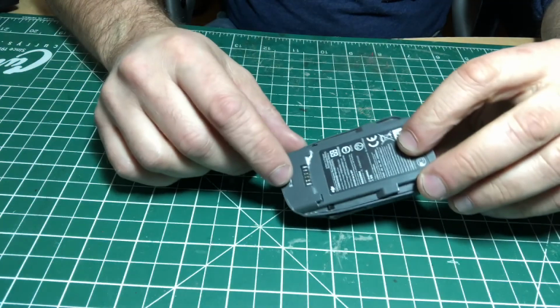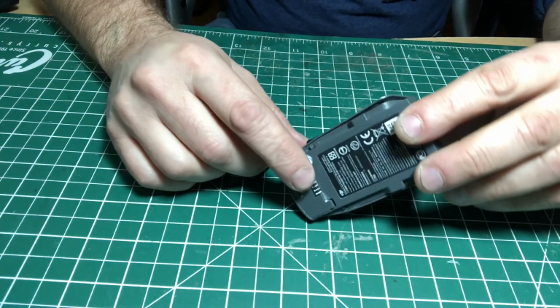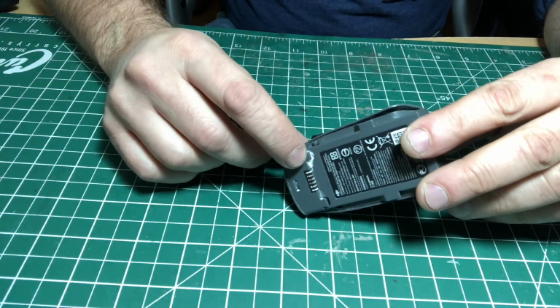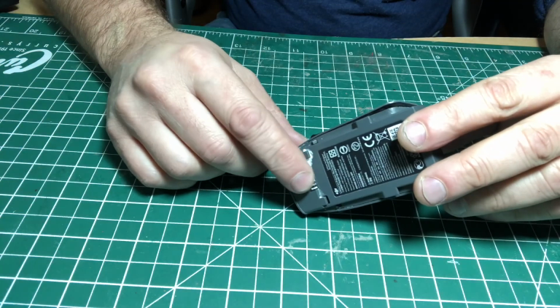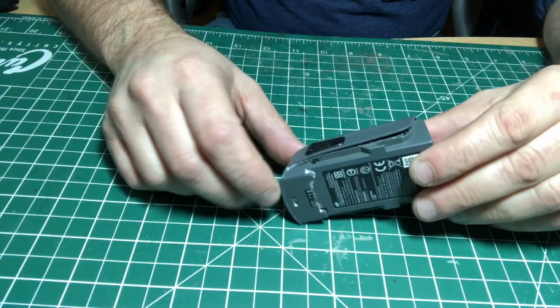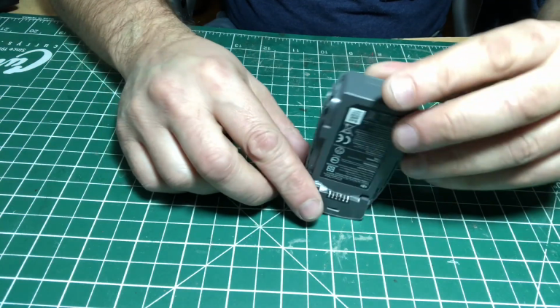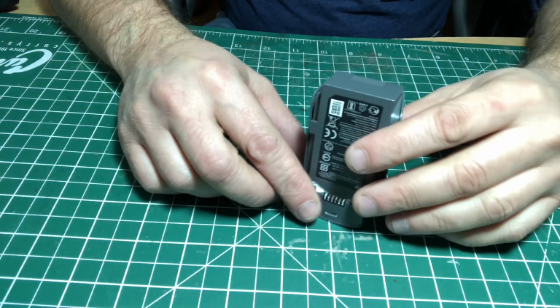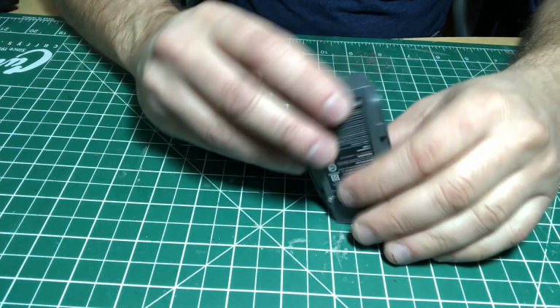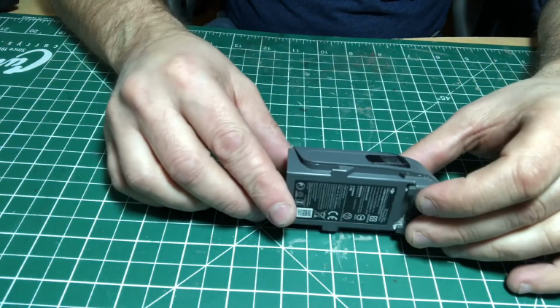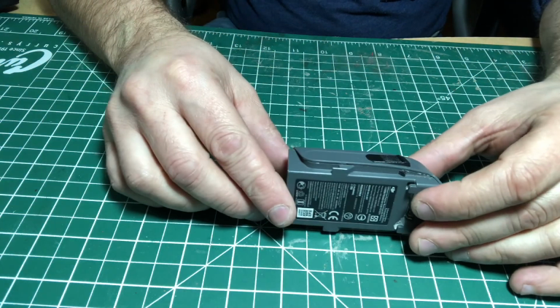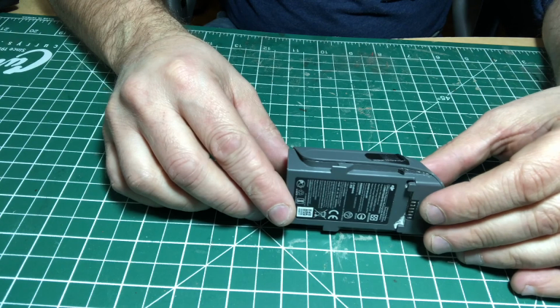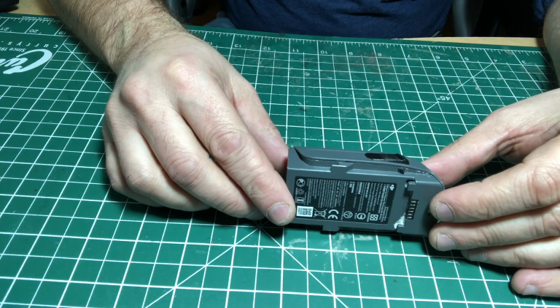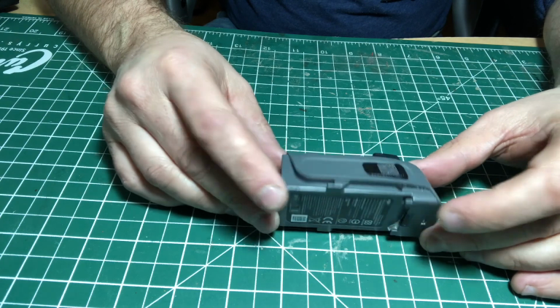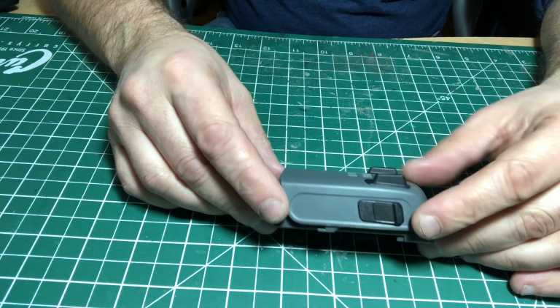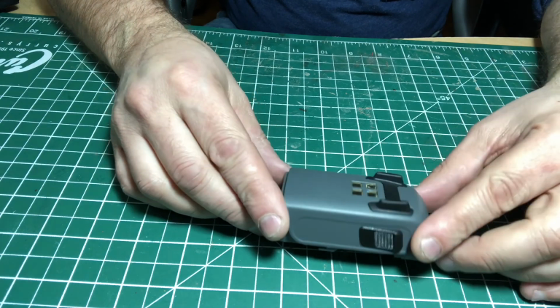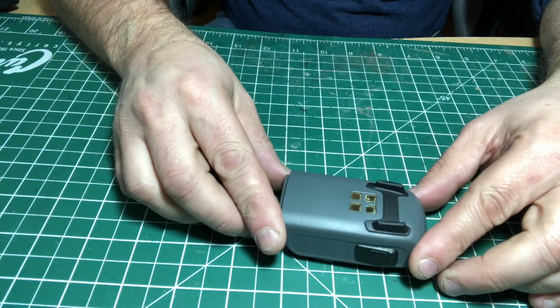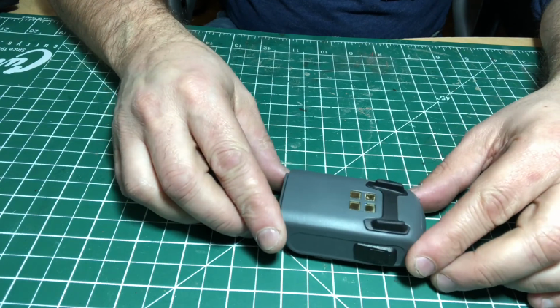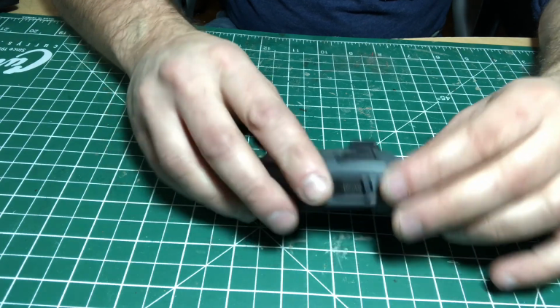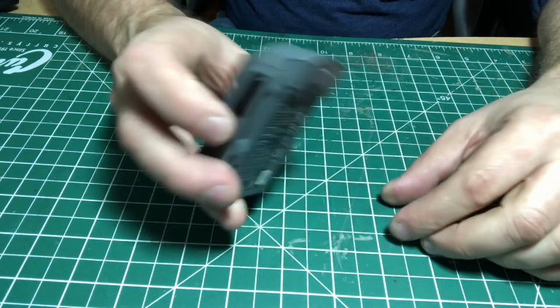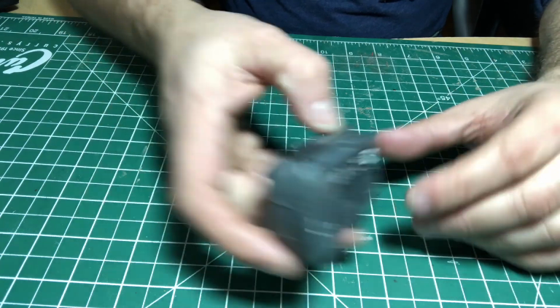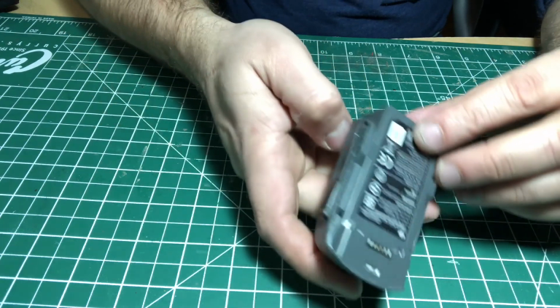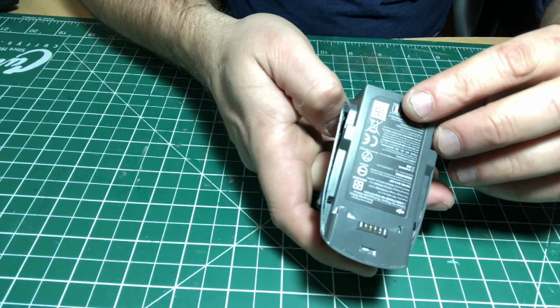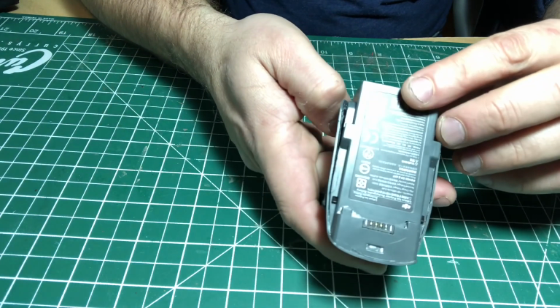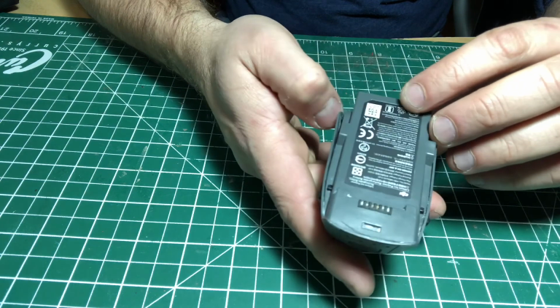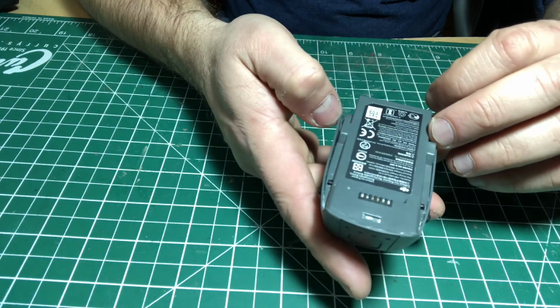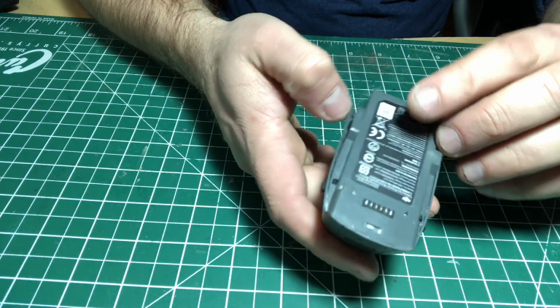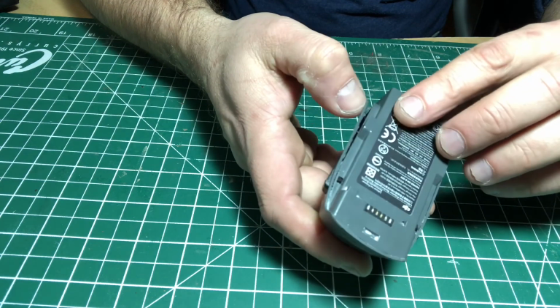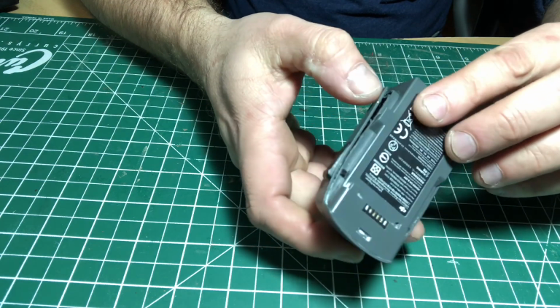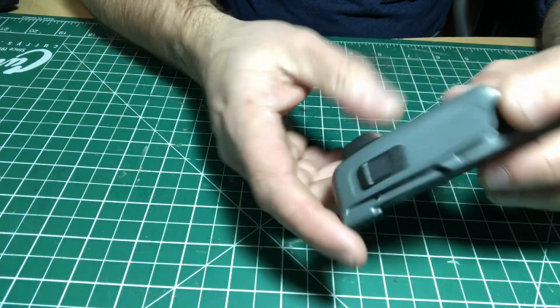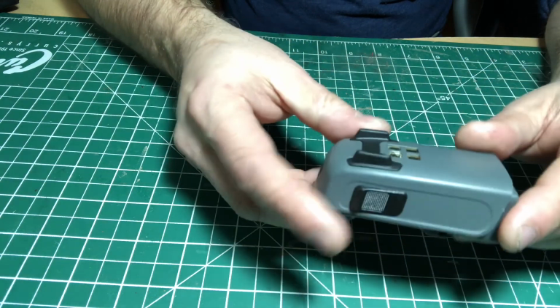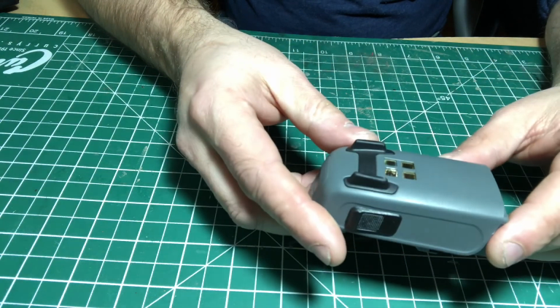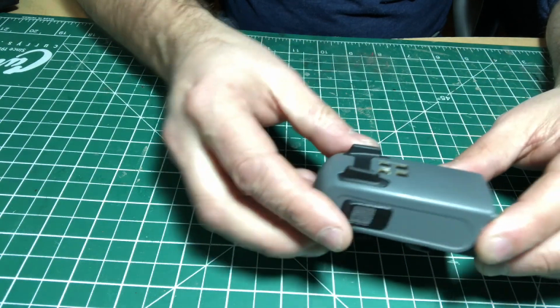Today we're going to take apart a Spark battery. You can see there that it's leaking a bit from the prongs. DJI was good enough to replace this and they didn't want it back because it was leaking and smoking.